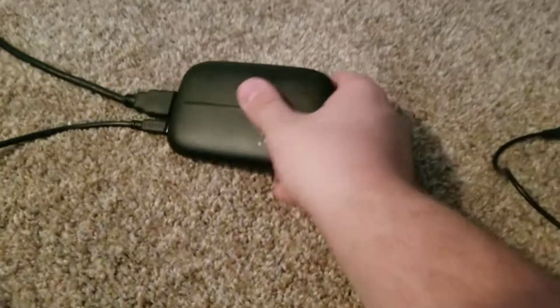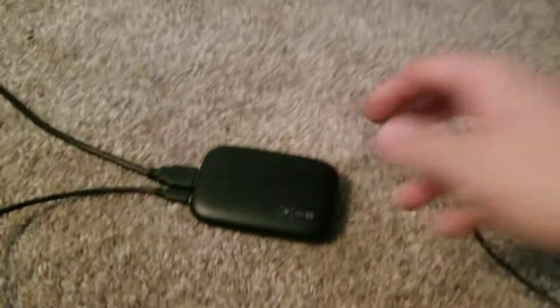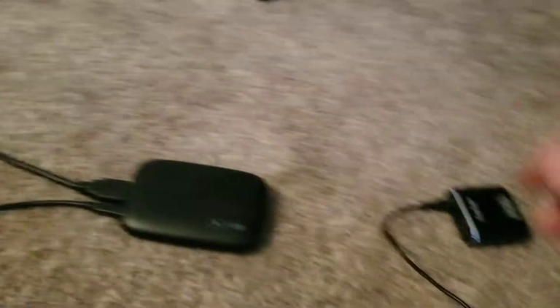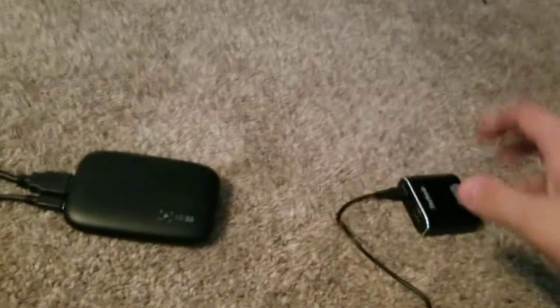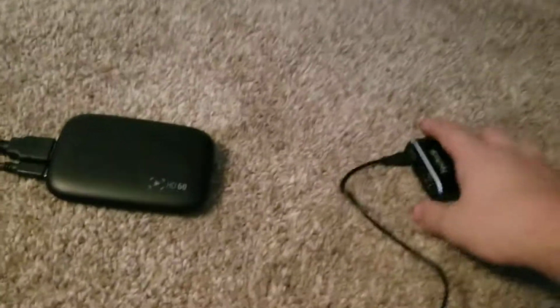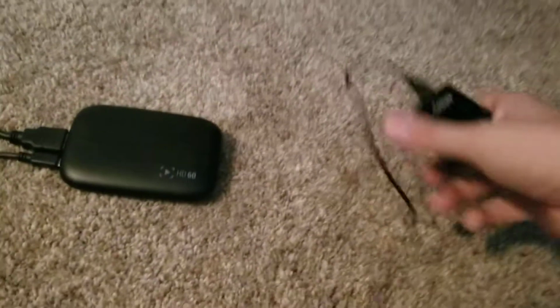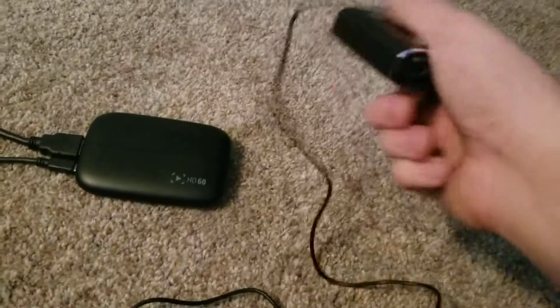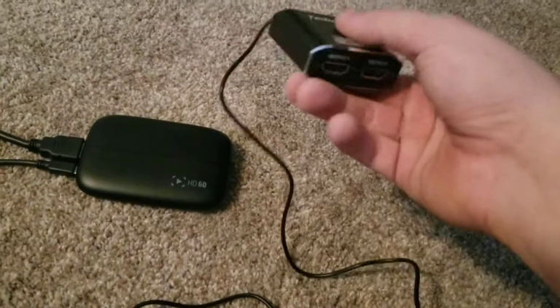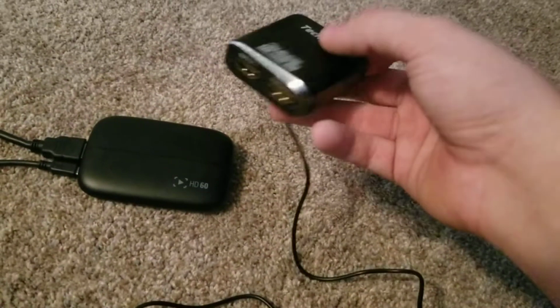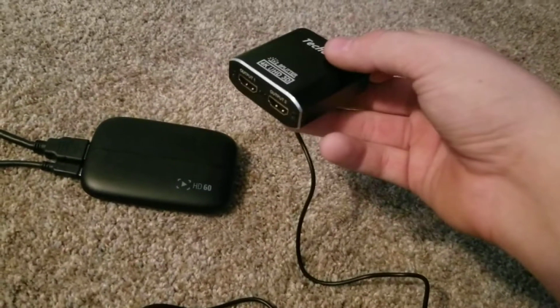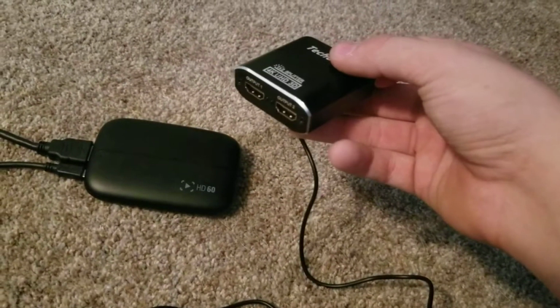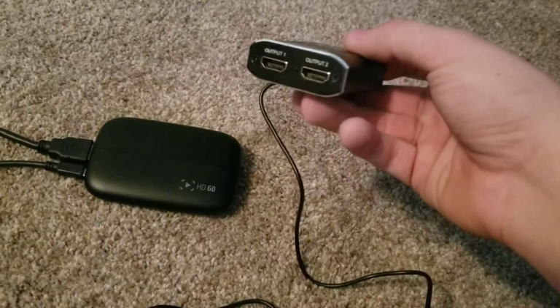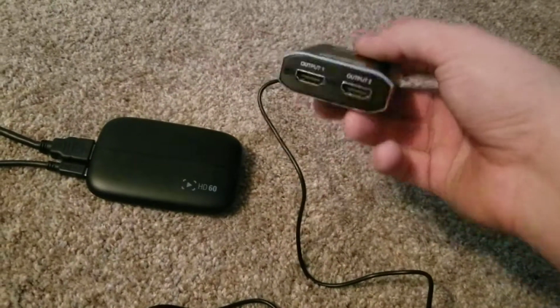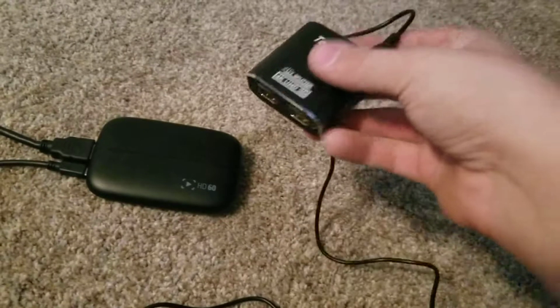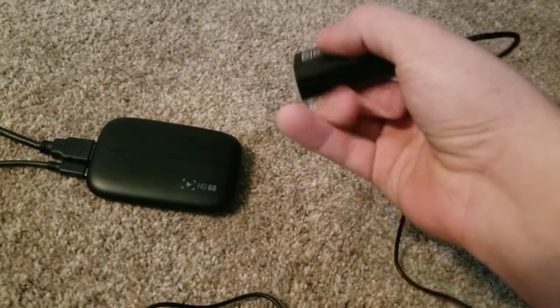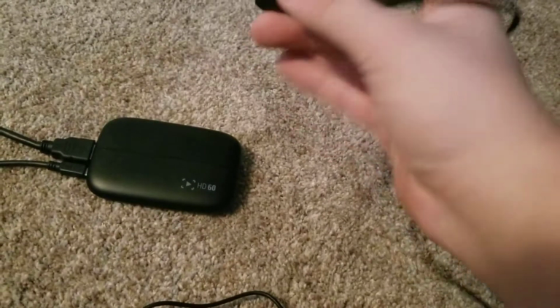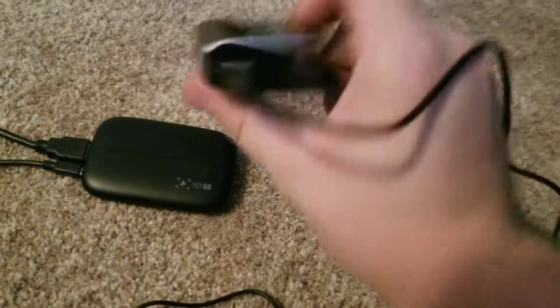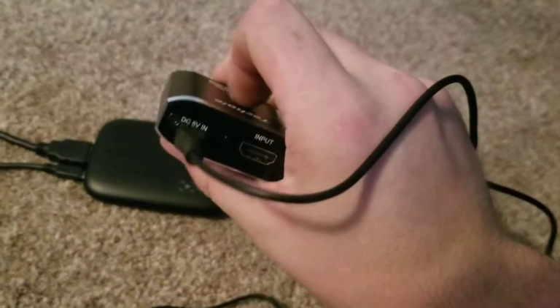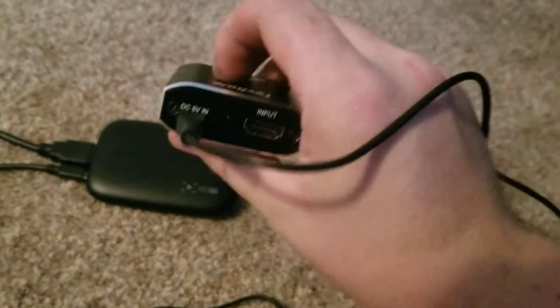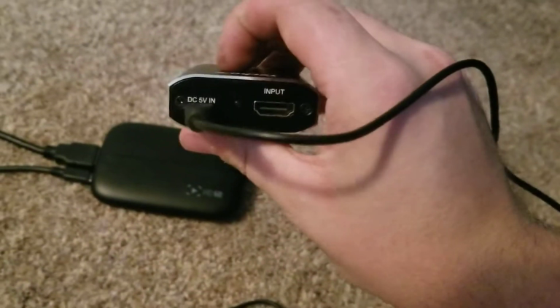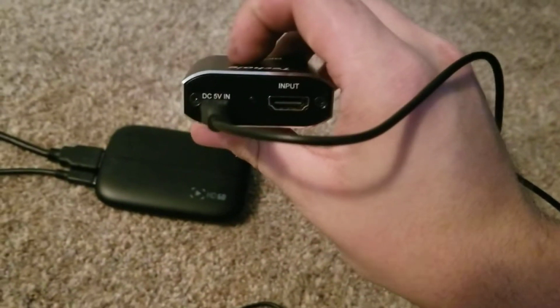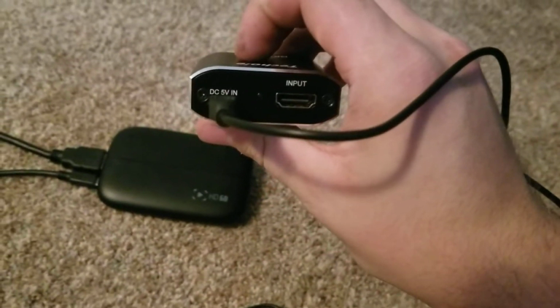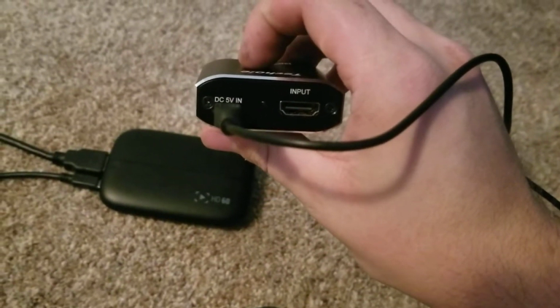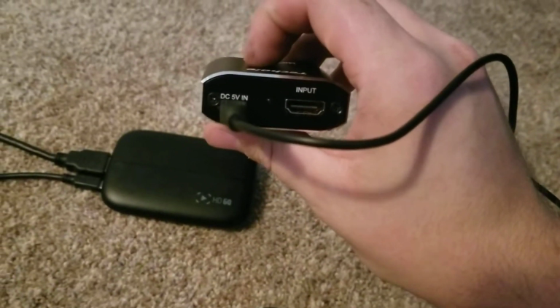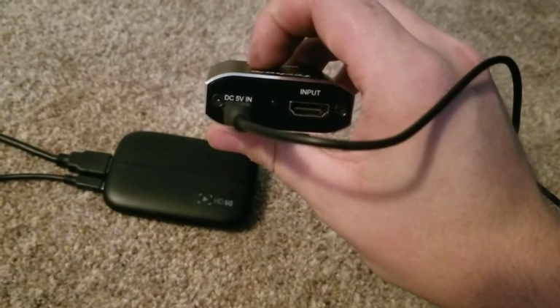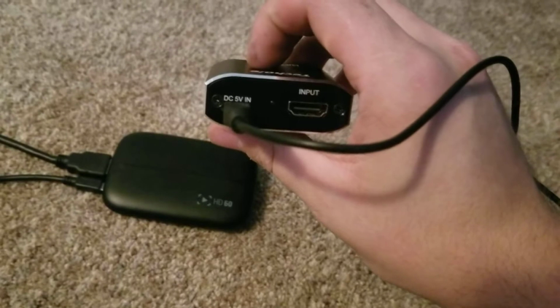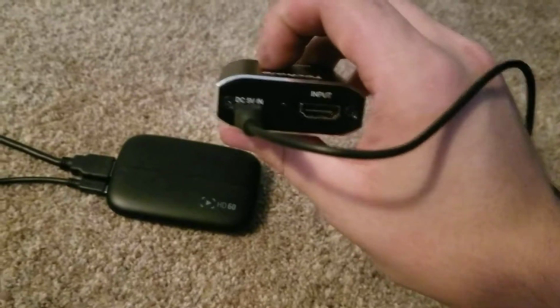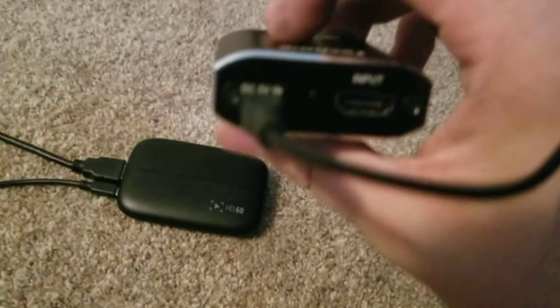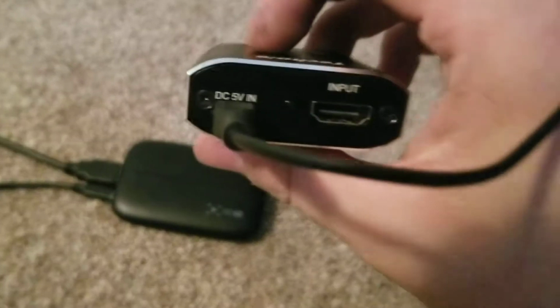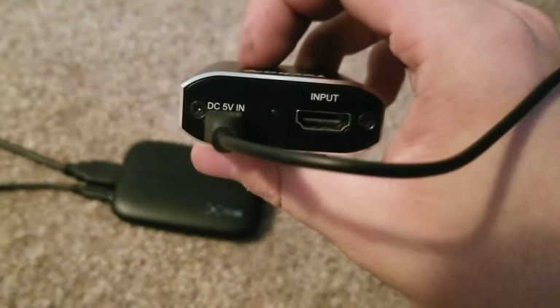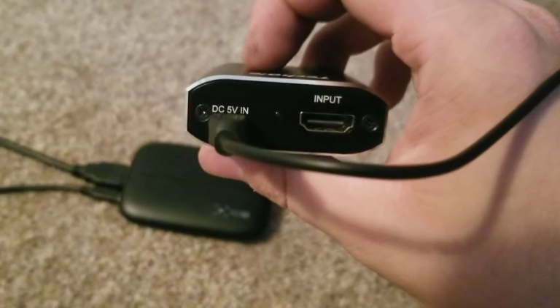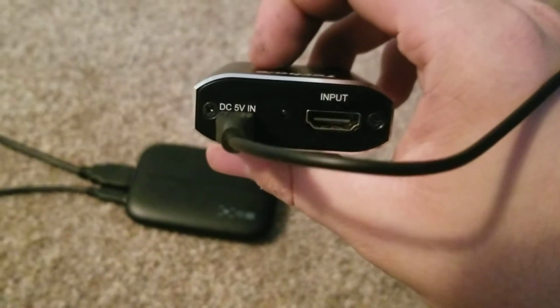Unfortunately, you do need to buy one of these — at least one that looks like this. This one has an HDCP bypass. So you're going to need this thing right here.